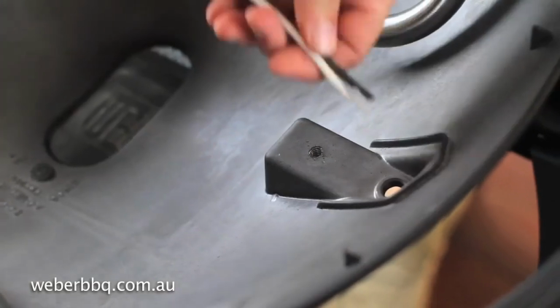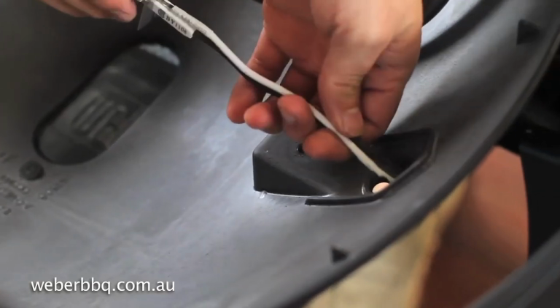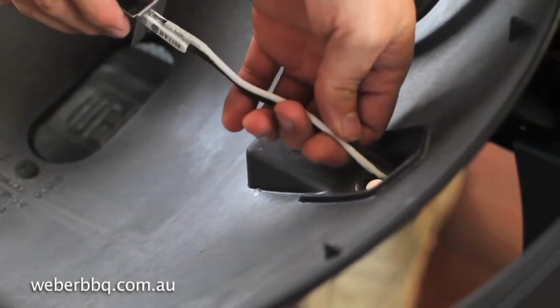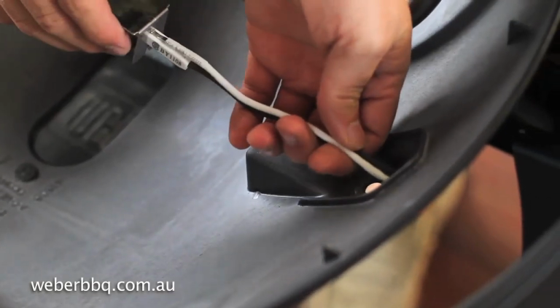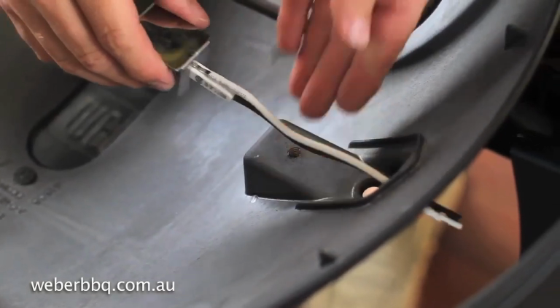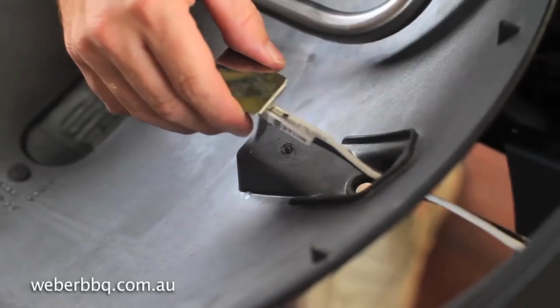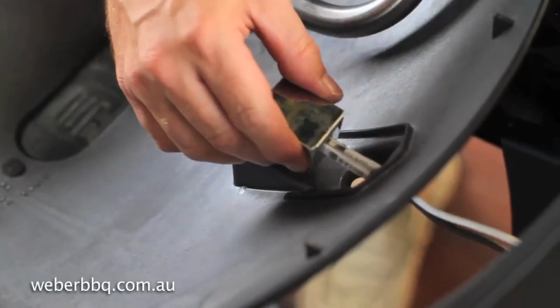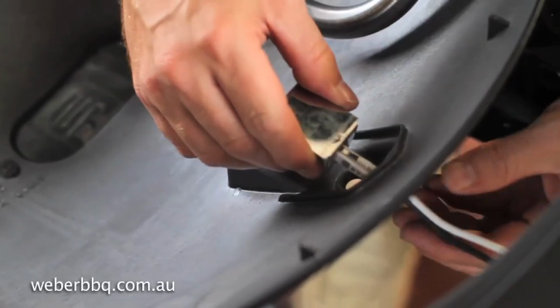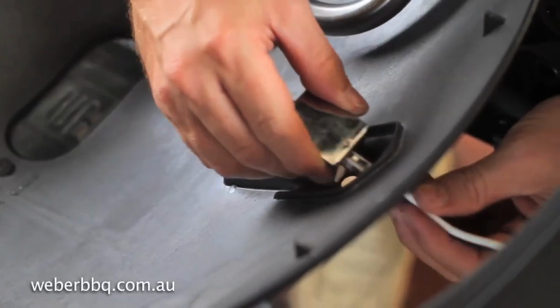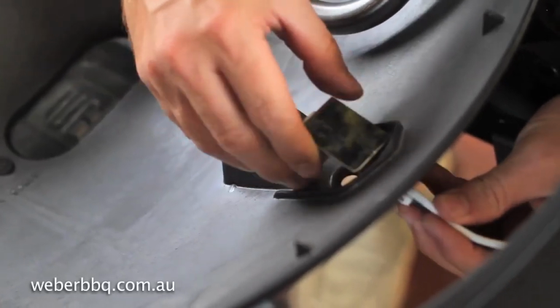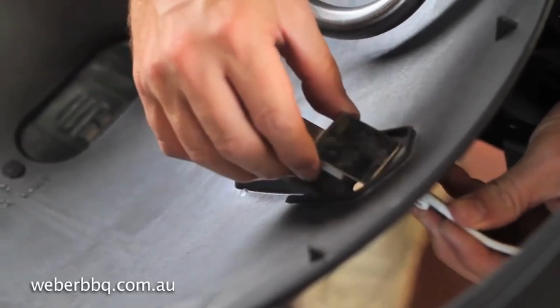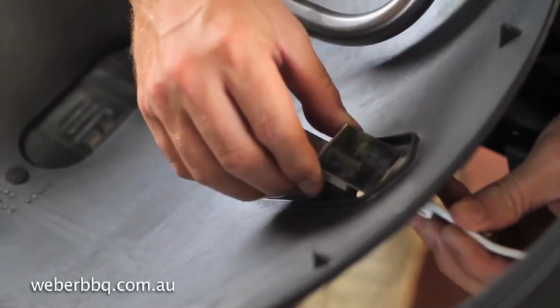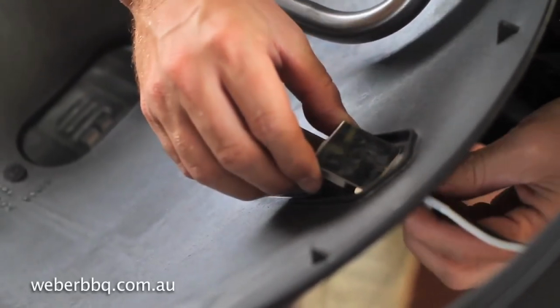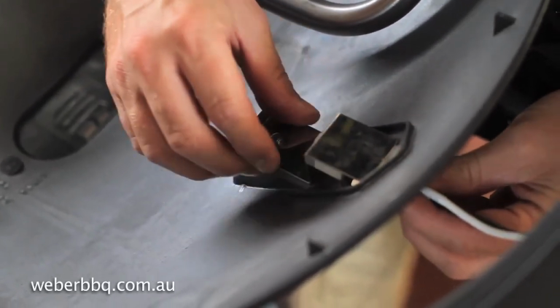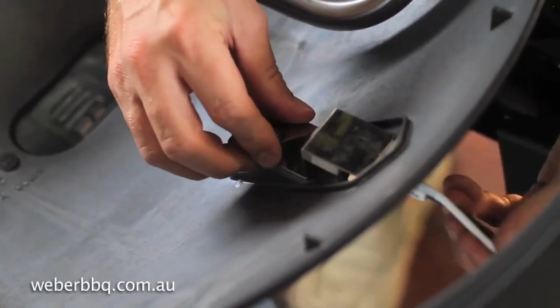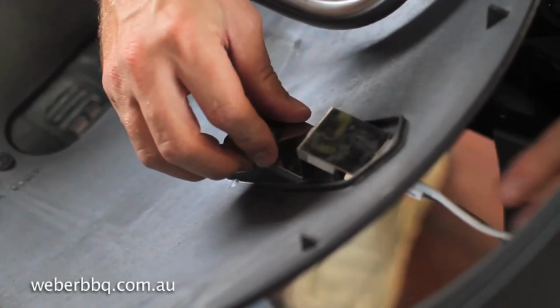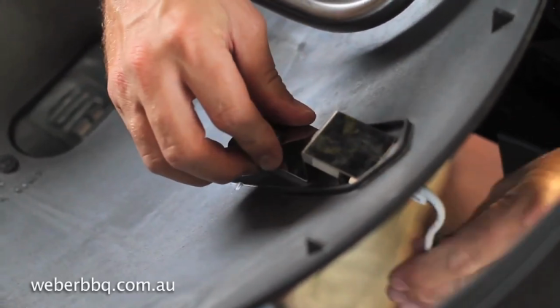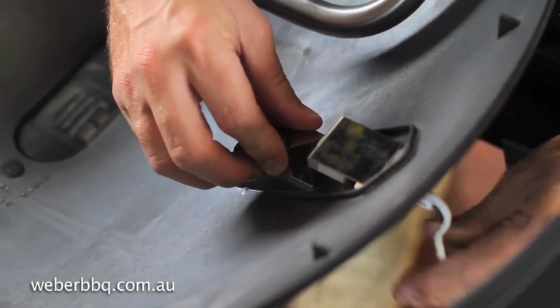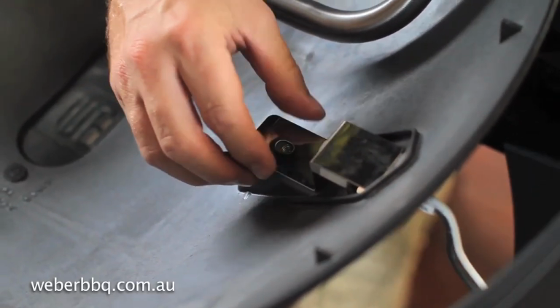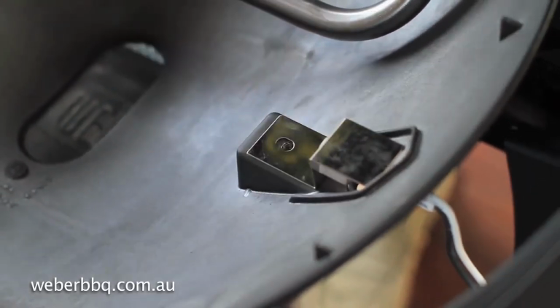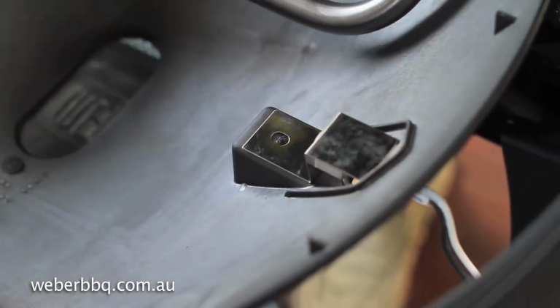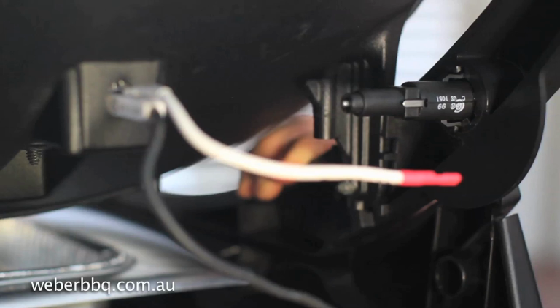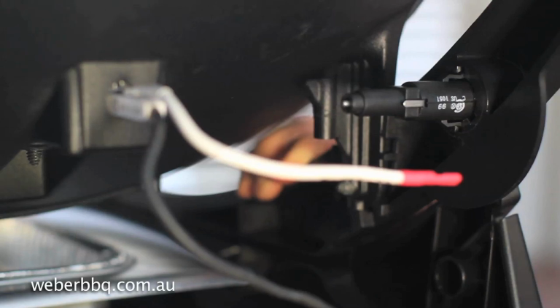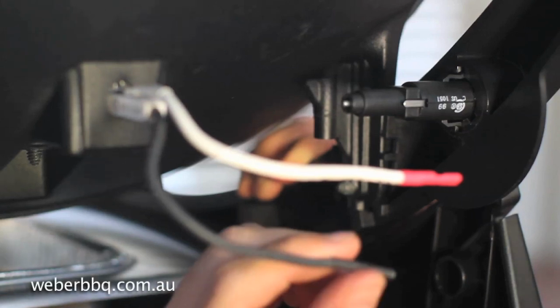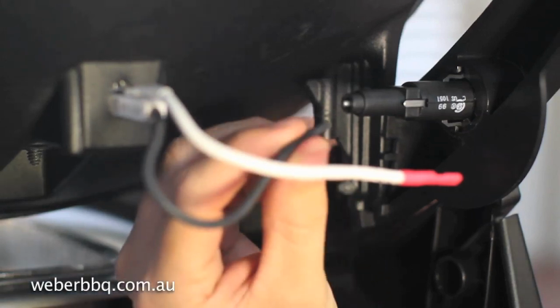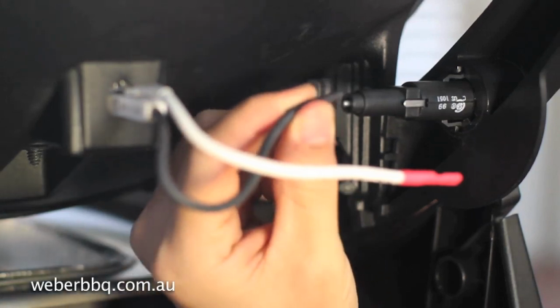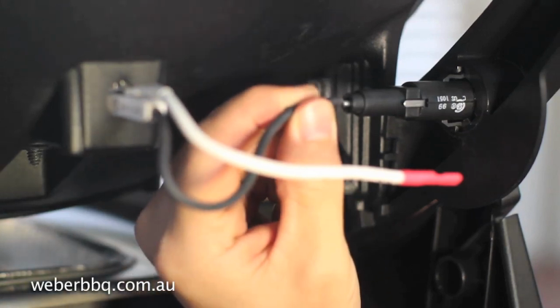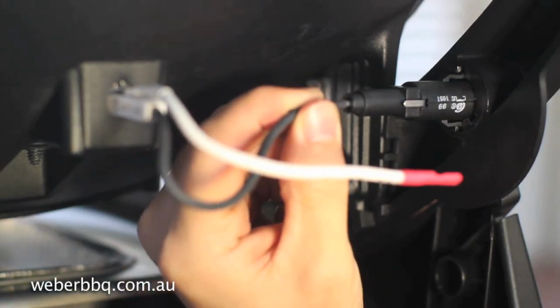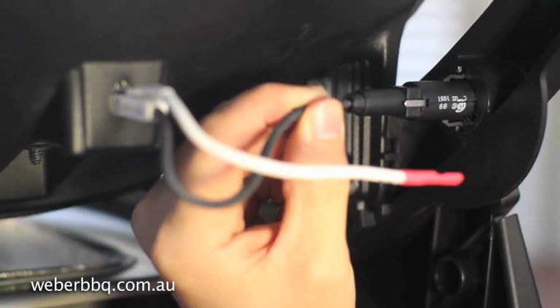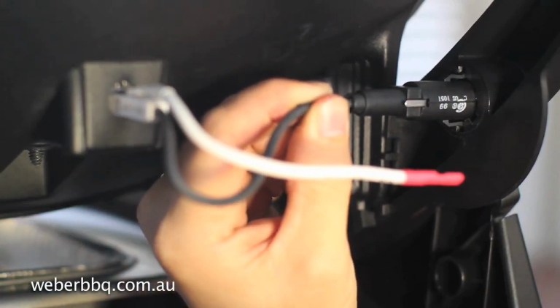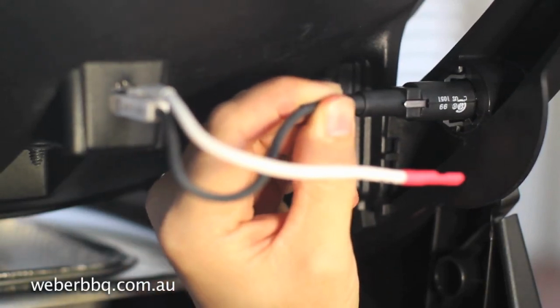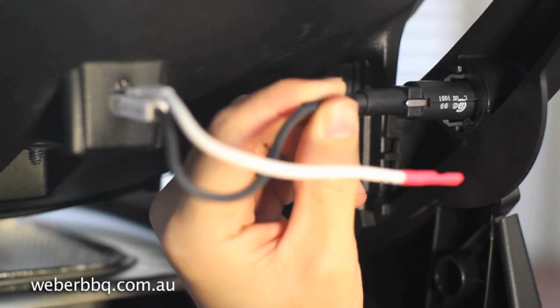Replace the igniter box and slide the wires through the hole in the cook box. Now connect the white and black wires to the ignition module.